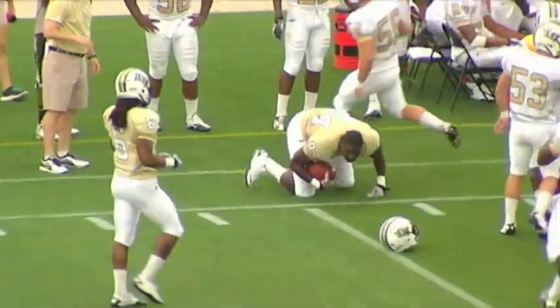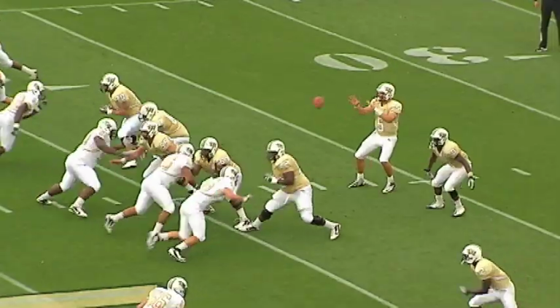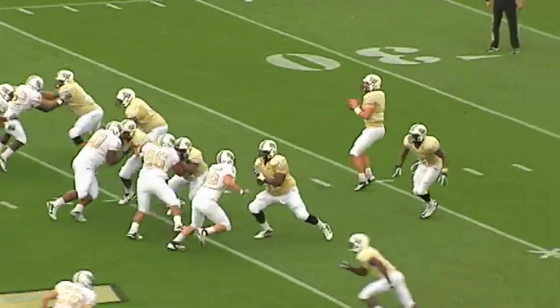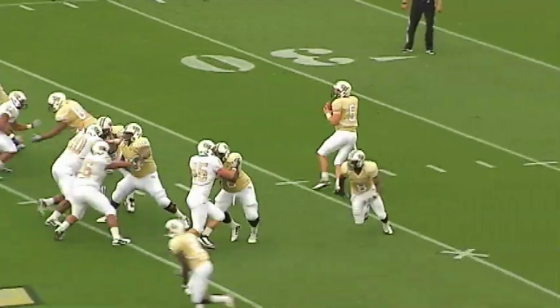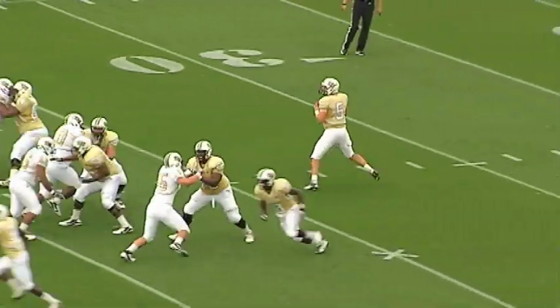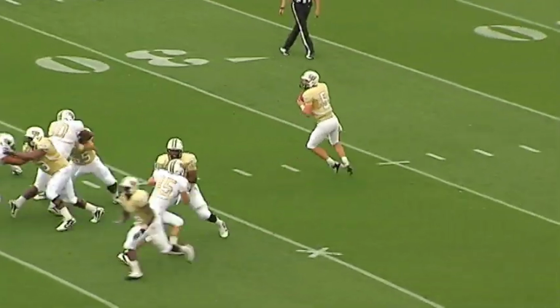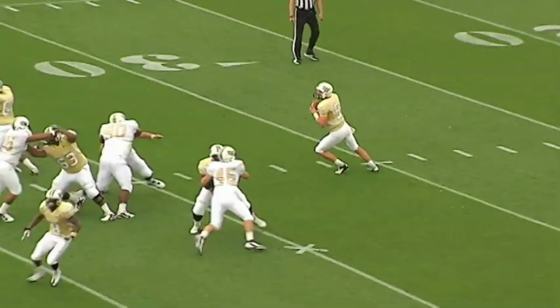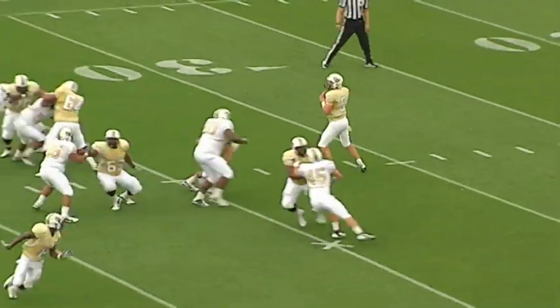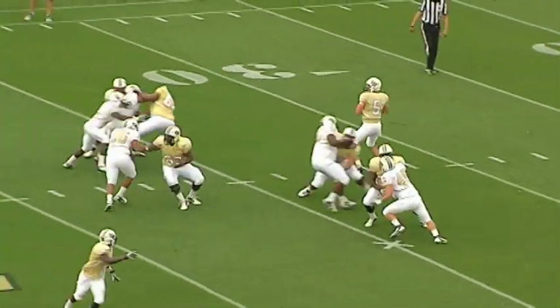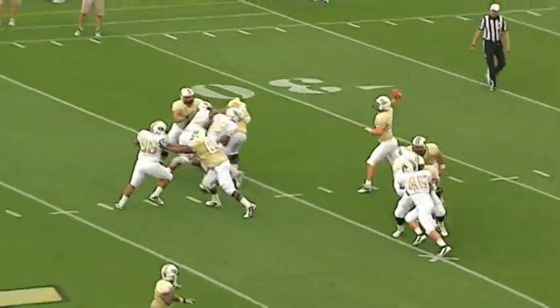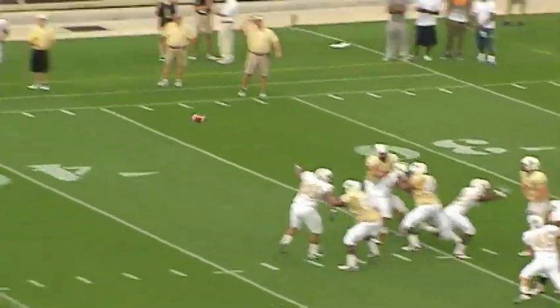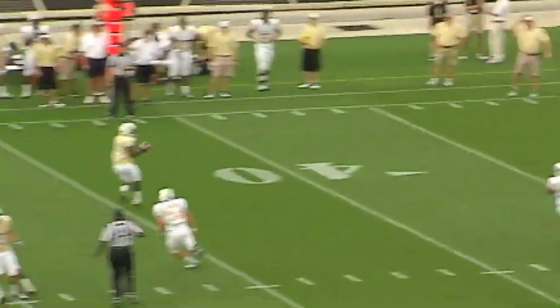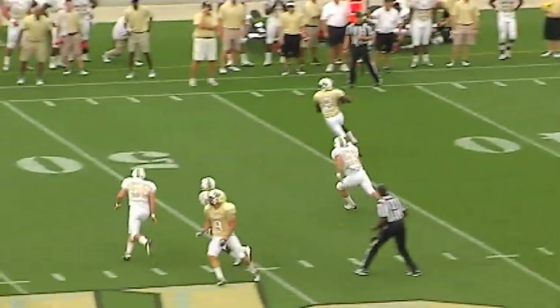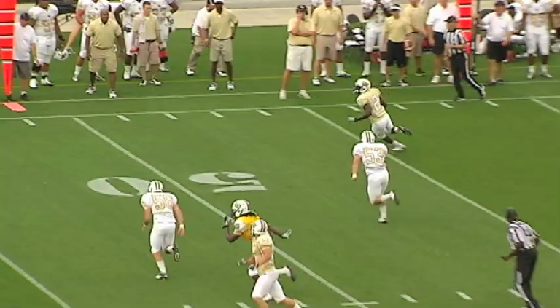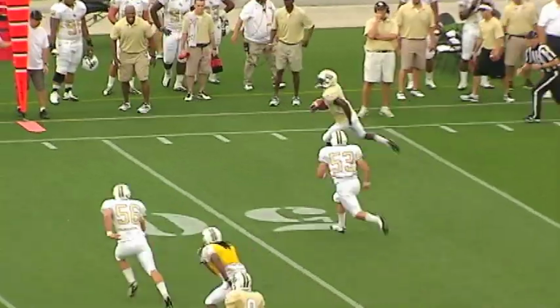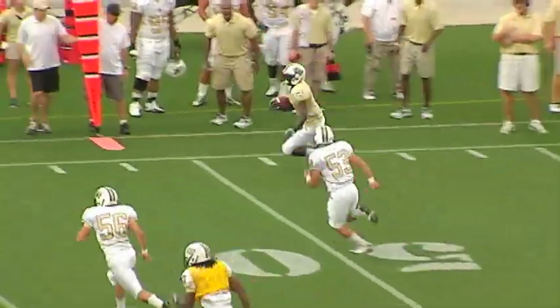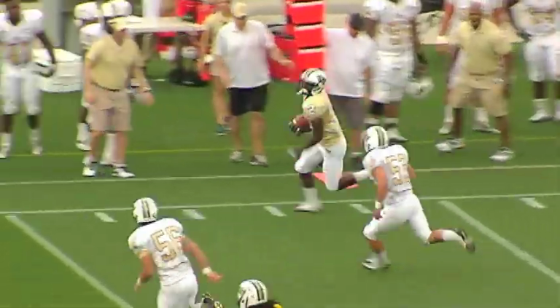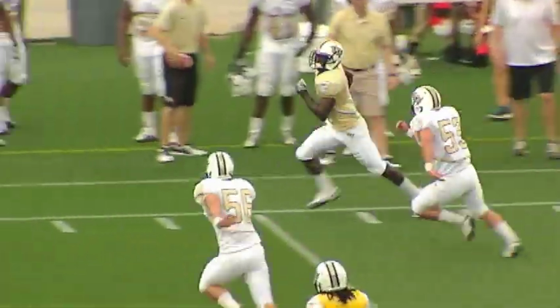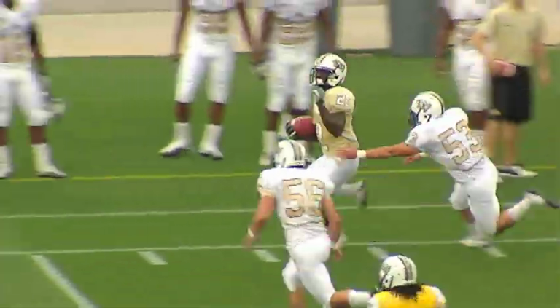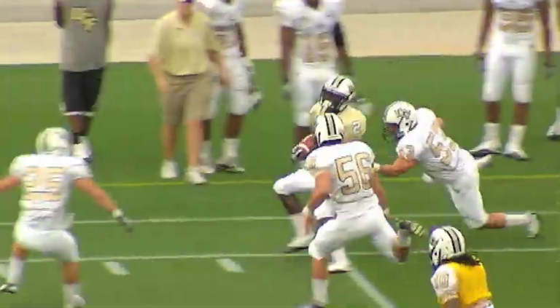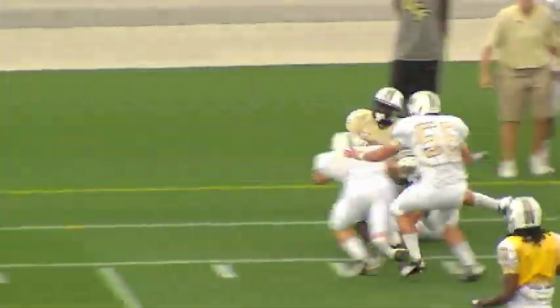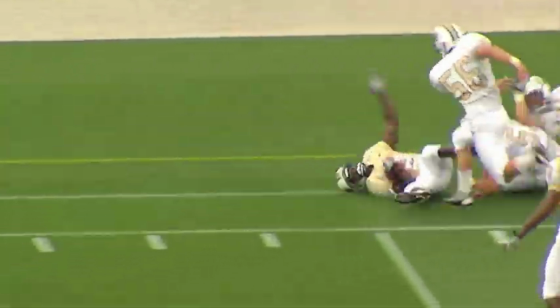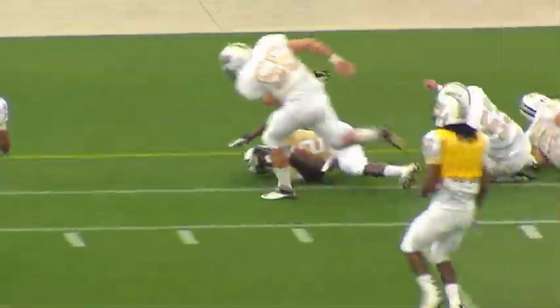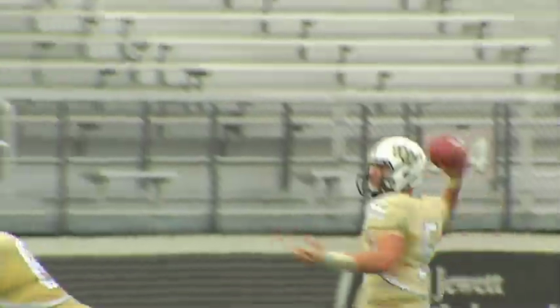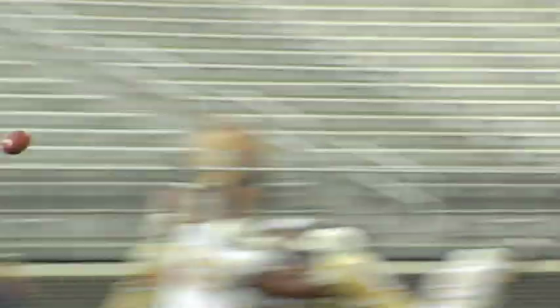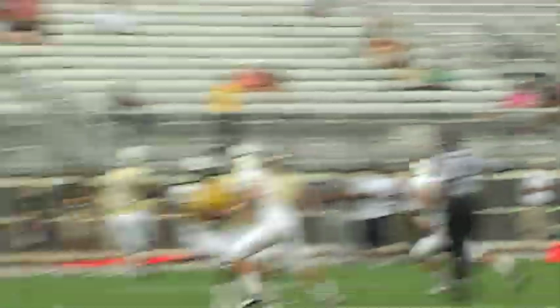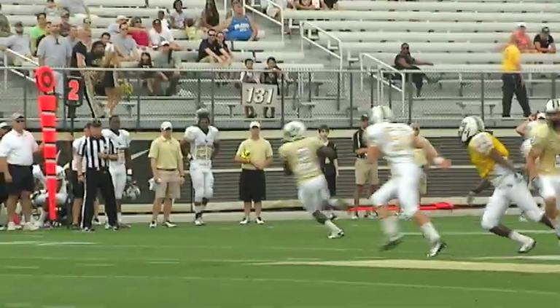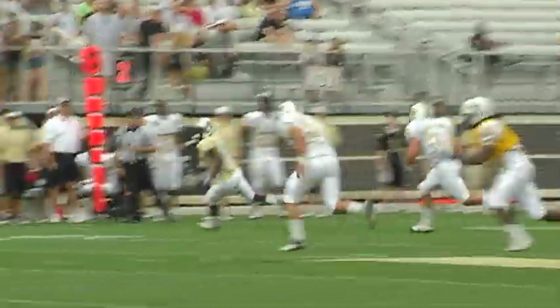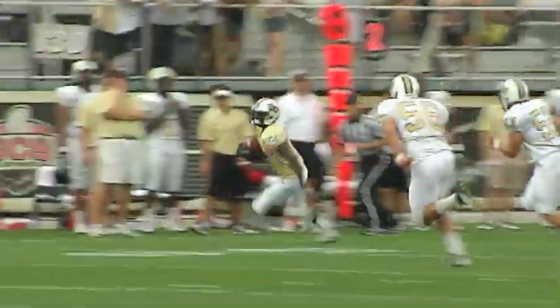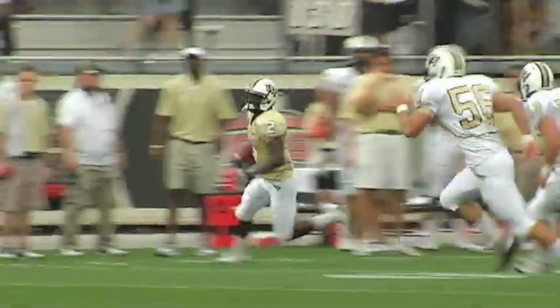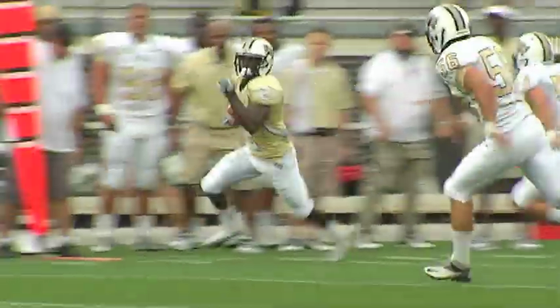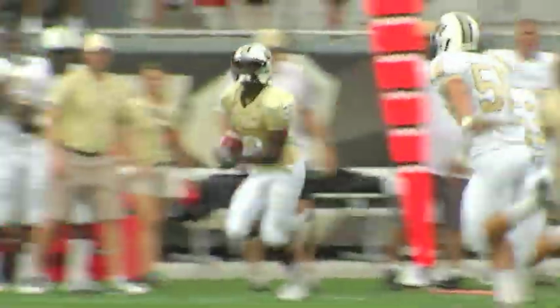Bortles will drop back to throw, Blake looks, has some time, looks downfield, he'll throw — pass is going to be caught, Godfrey, 45 to 50, 45 on the speed of Jeff Godfrey, a gain of 18 yards at the 41-yard line is where they mark it.